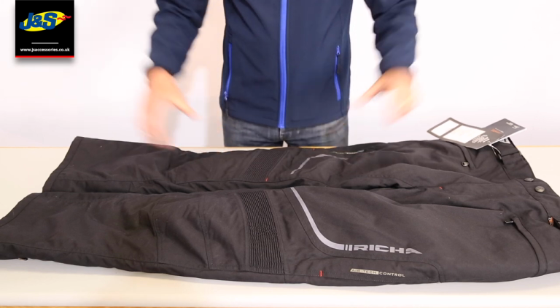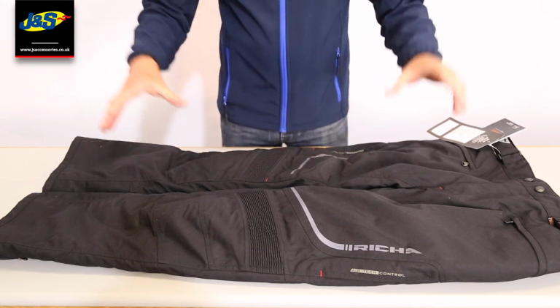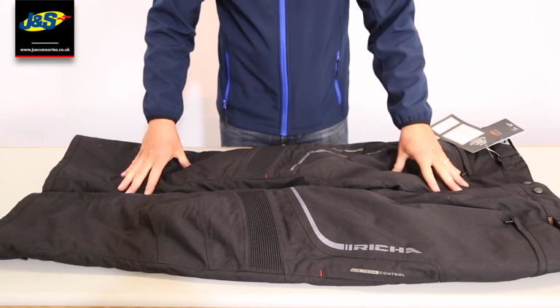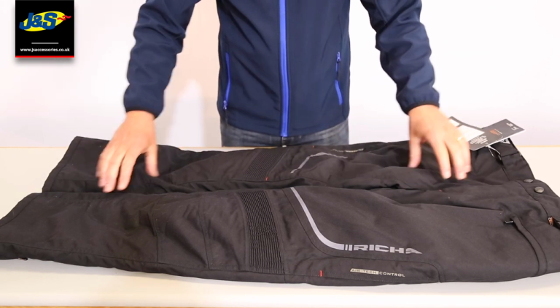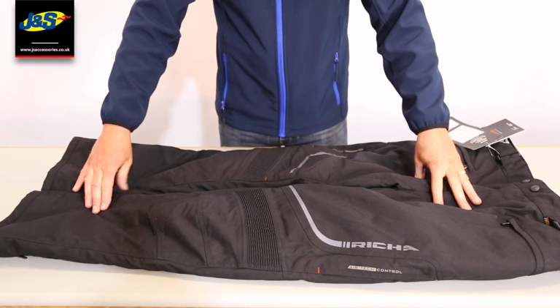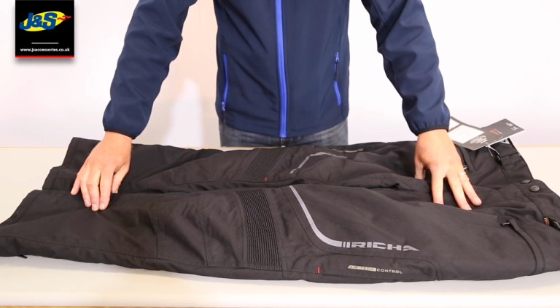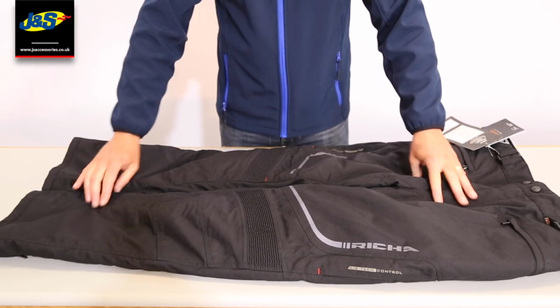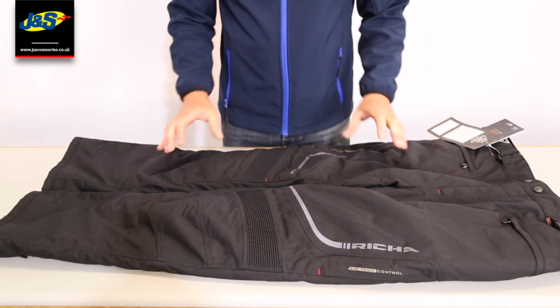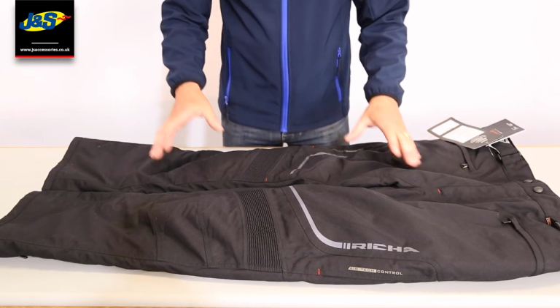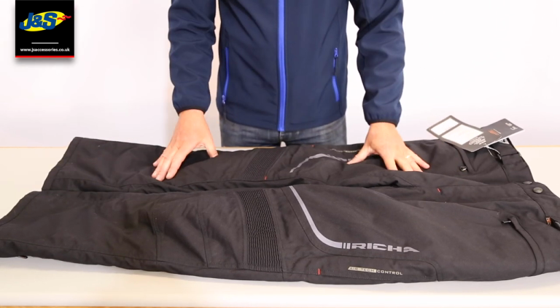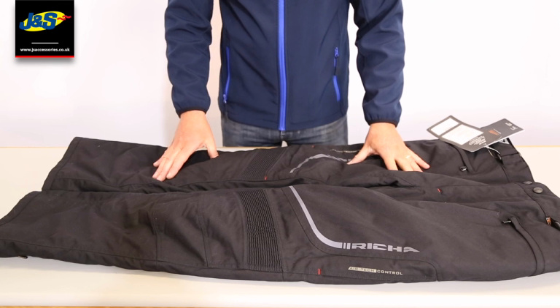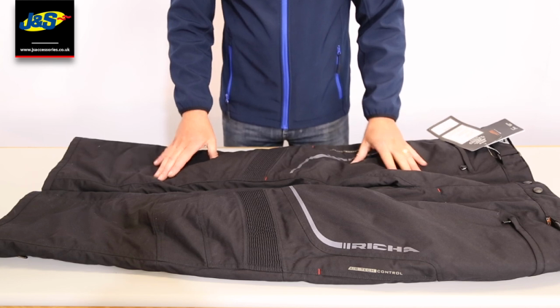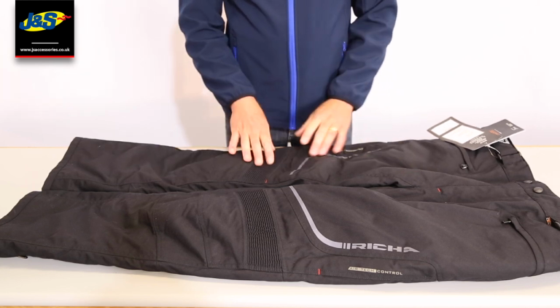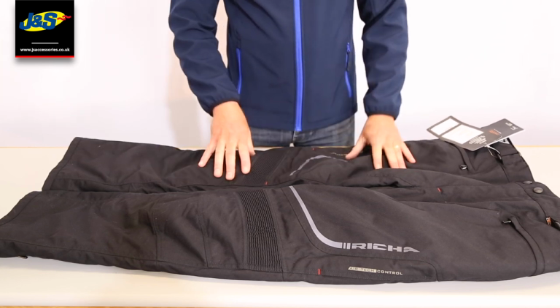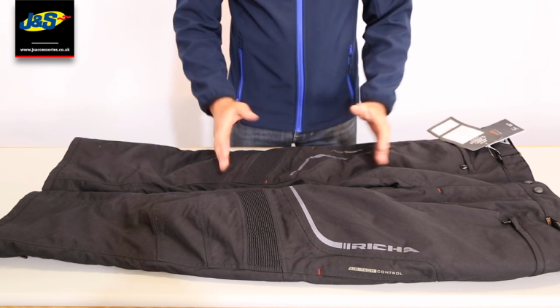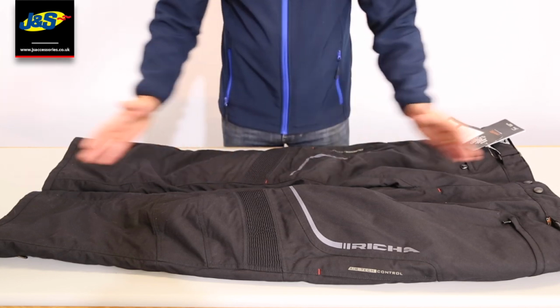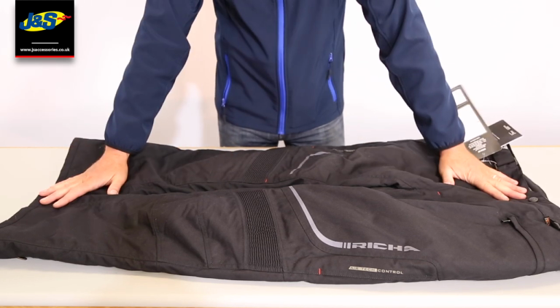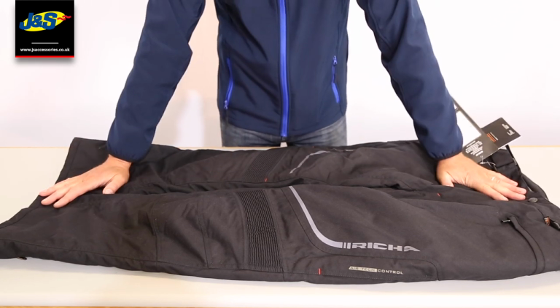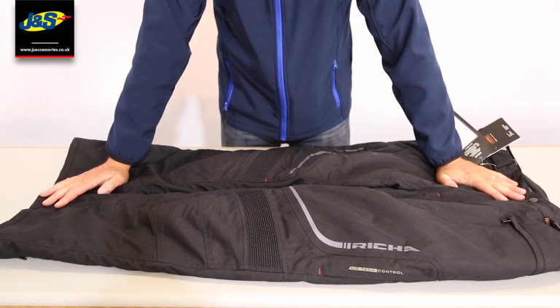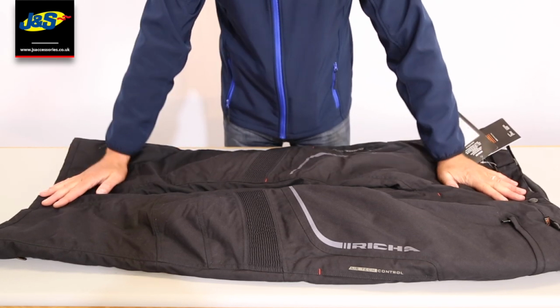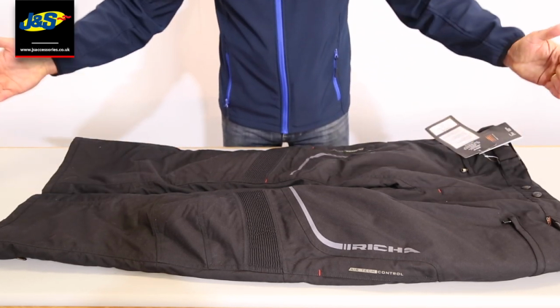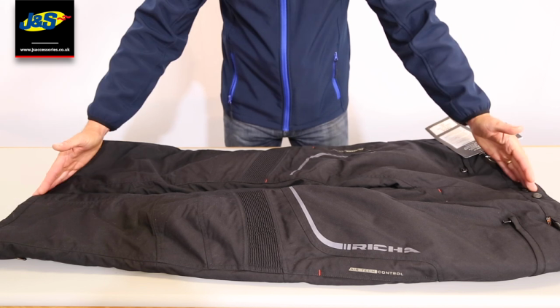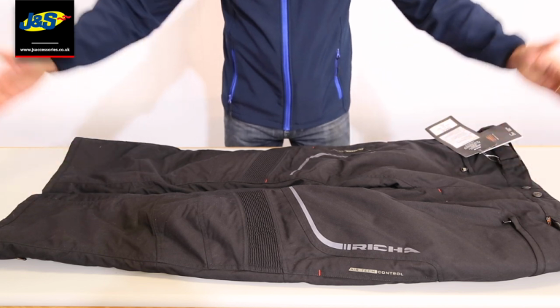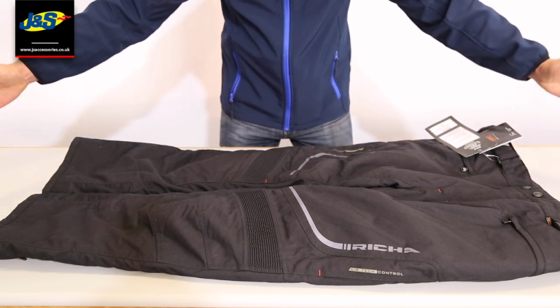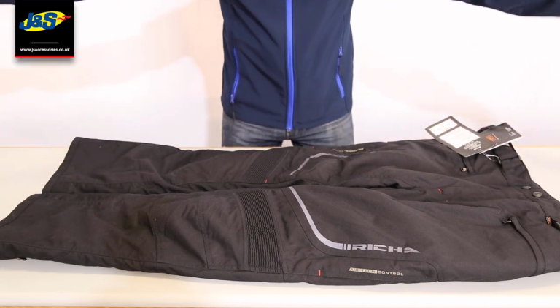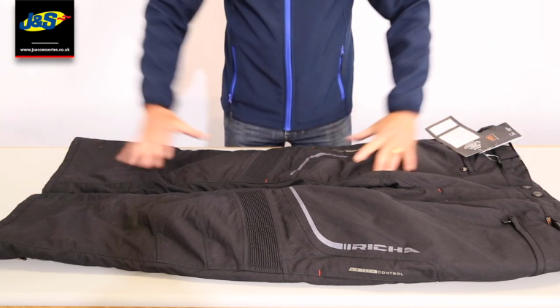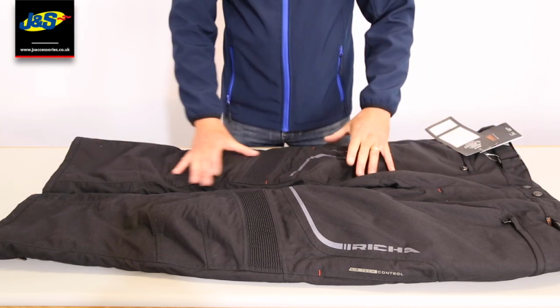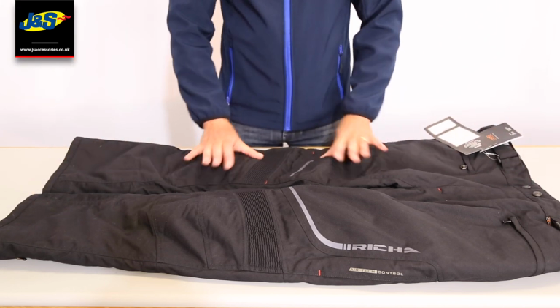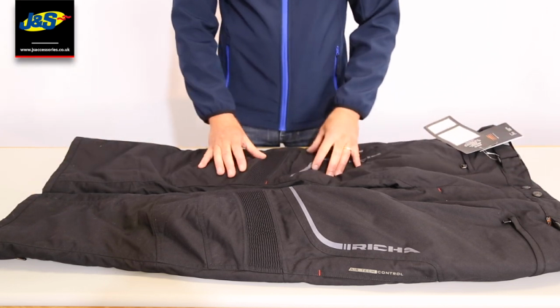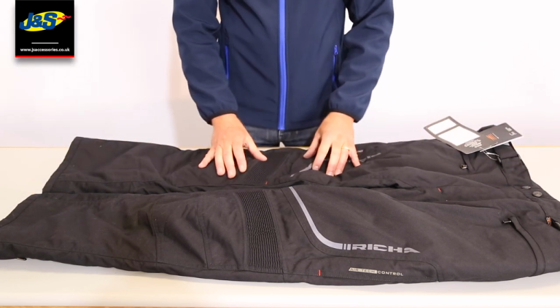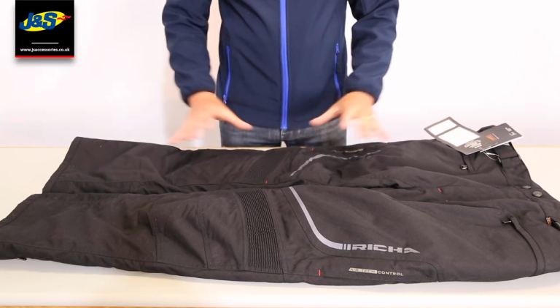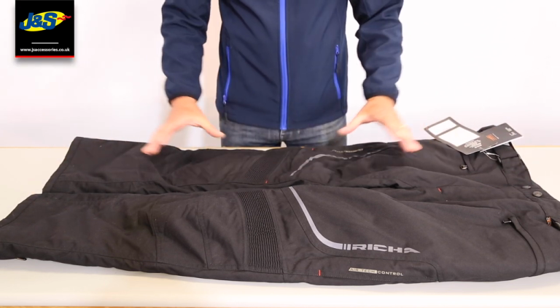Here it is, the Risha Colorado textile waterproof trouser. I'm going to start off by saying that this trouser comes in three leg lengths — short, regular and long — so it pretty much caters for everyone out there.